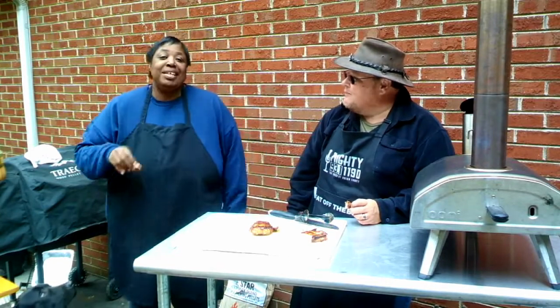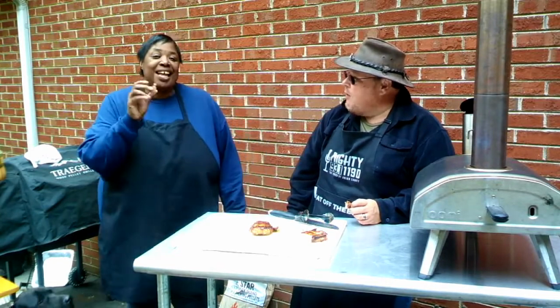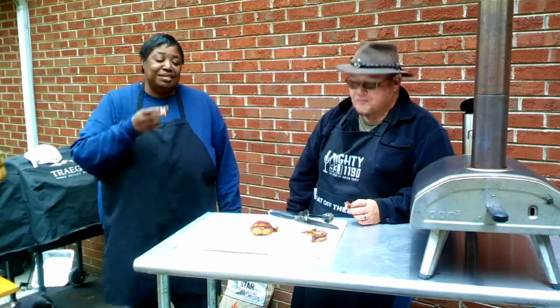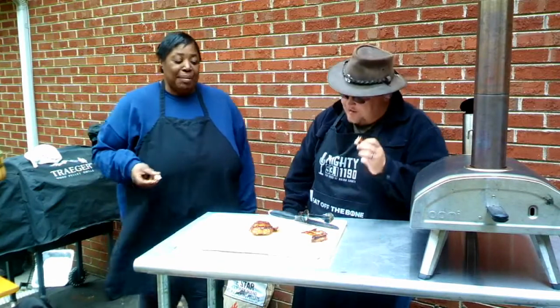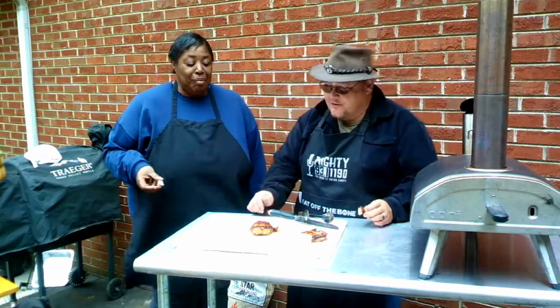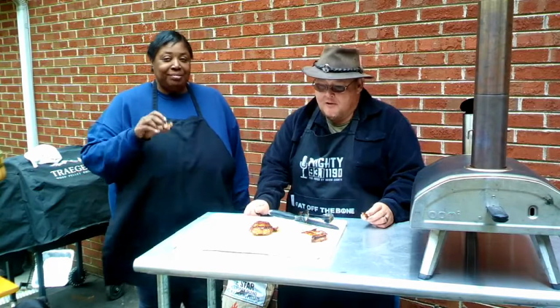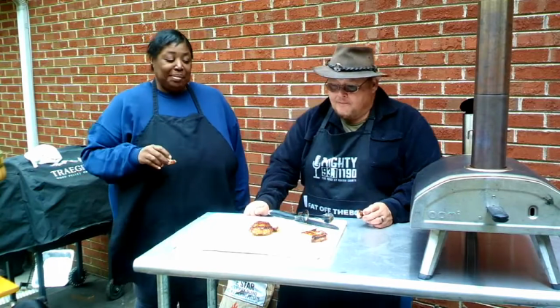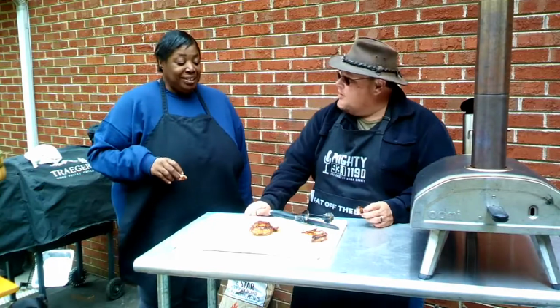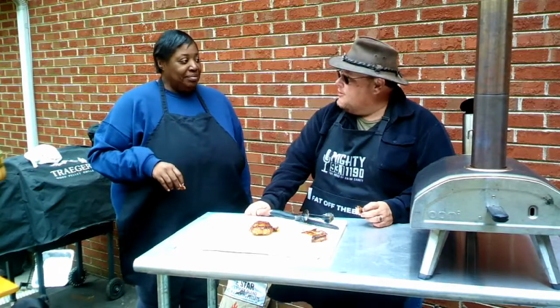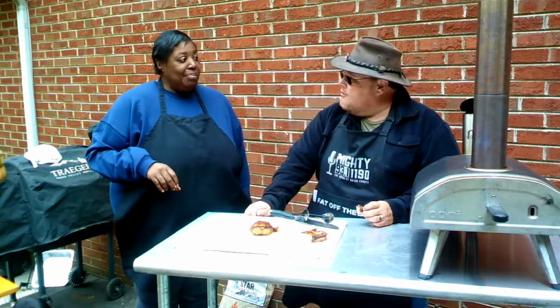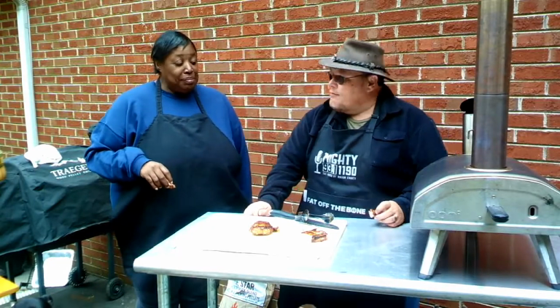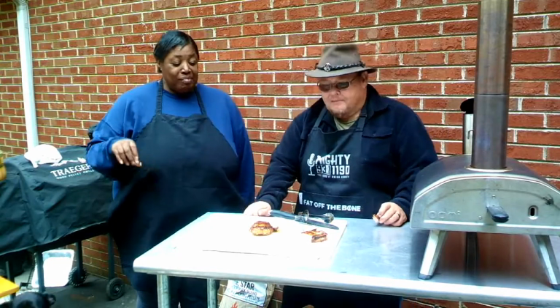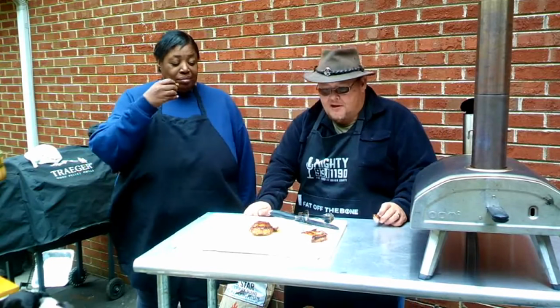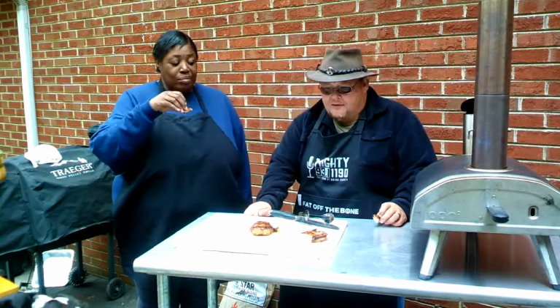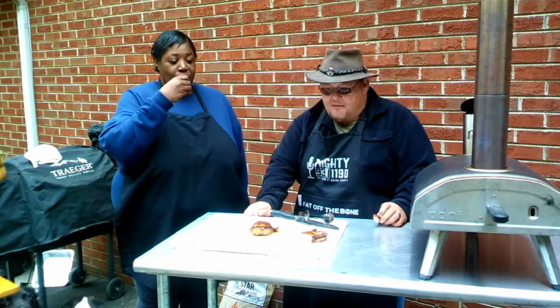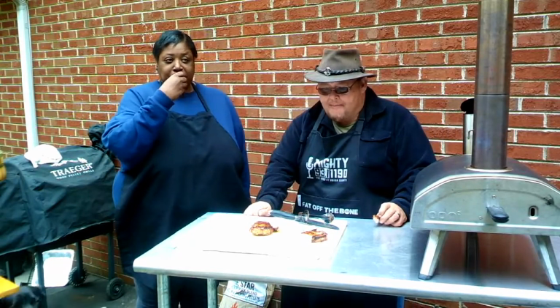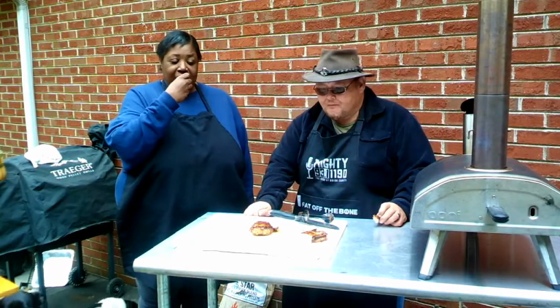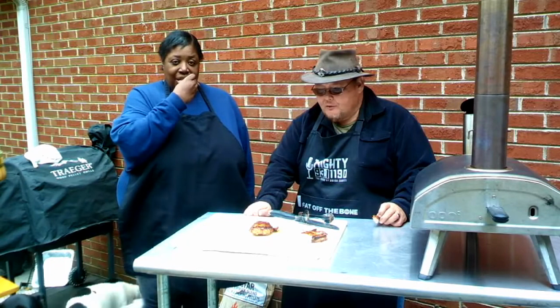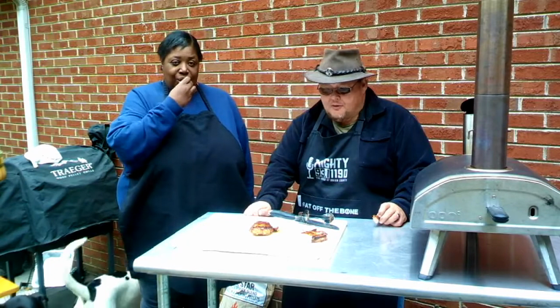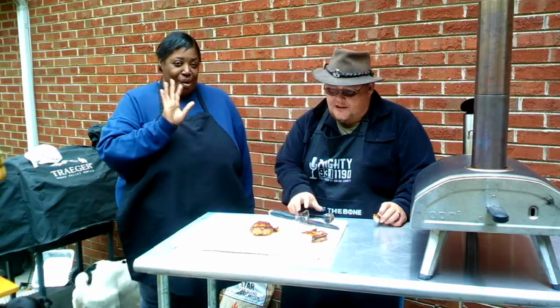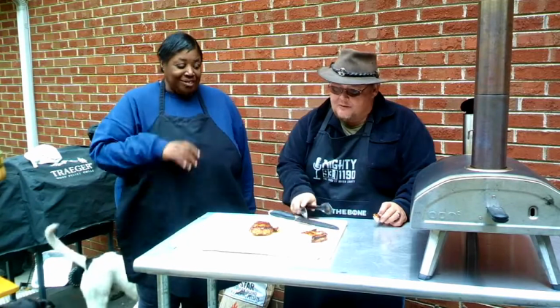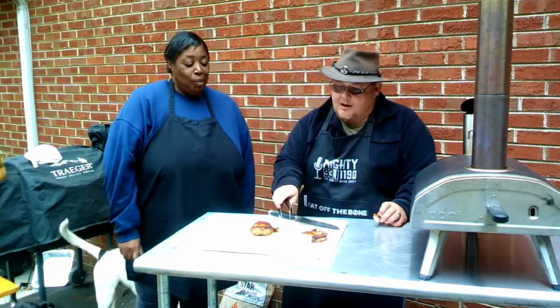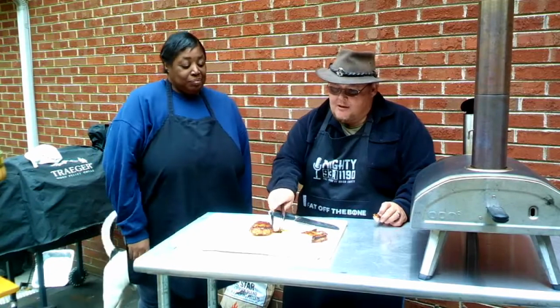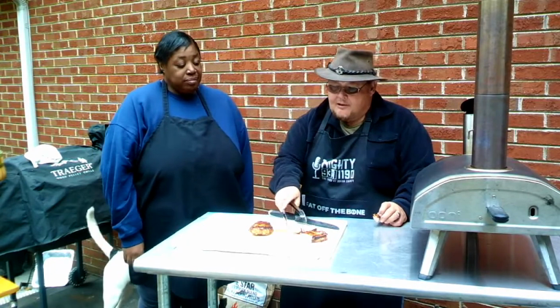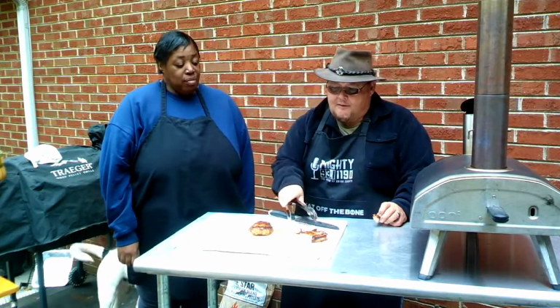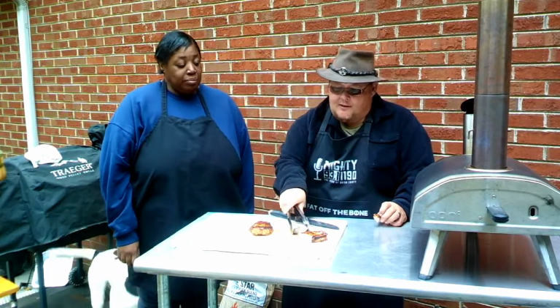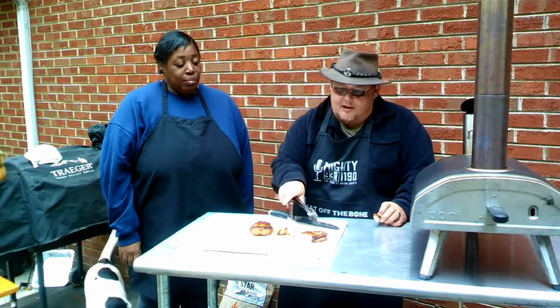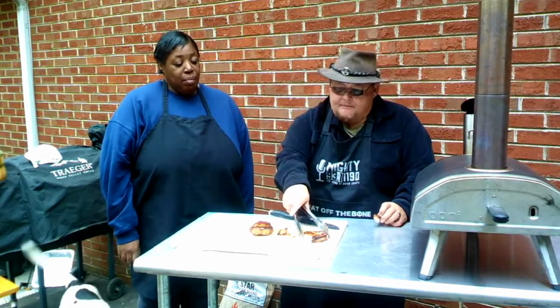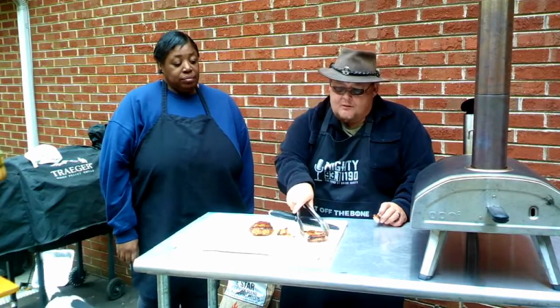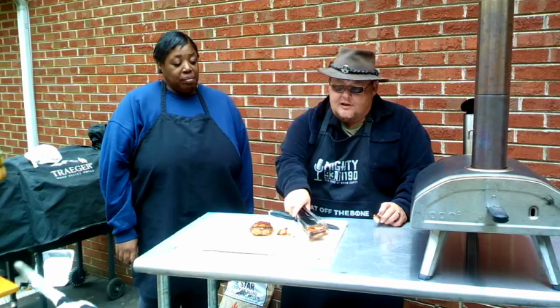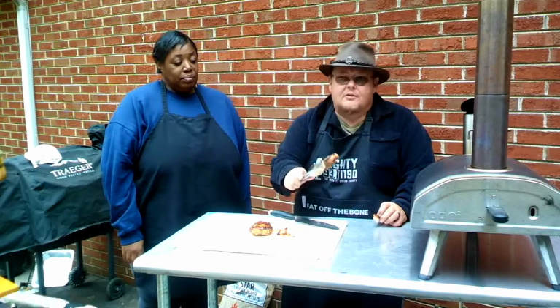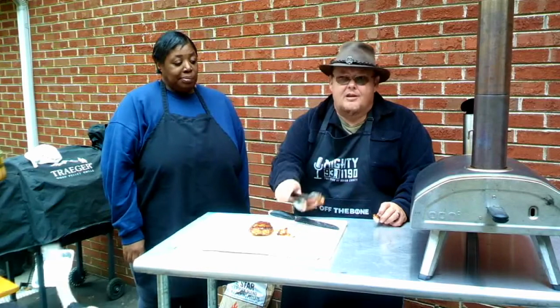That's good! It does have a little kick to it. Thank y'all for watching Fat Off the Bone — we sure do appreciate it. Thank you for subscribing. Please tell all your friends and neighbors about it, and we'll see you again real soon!